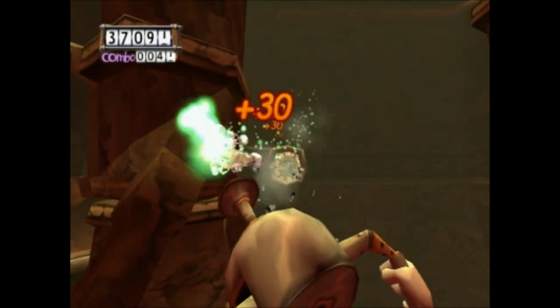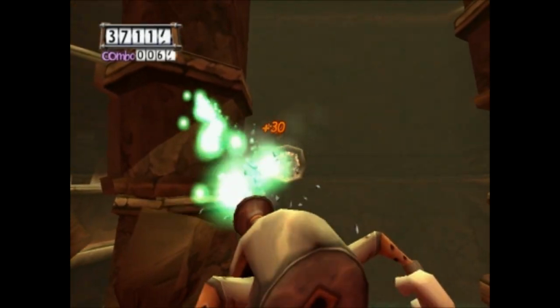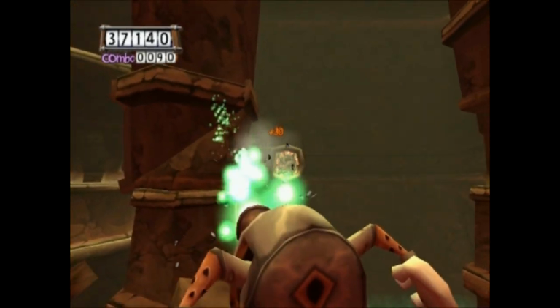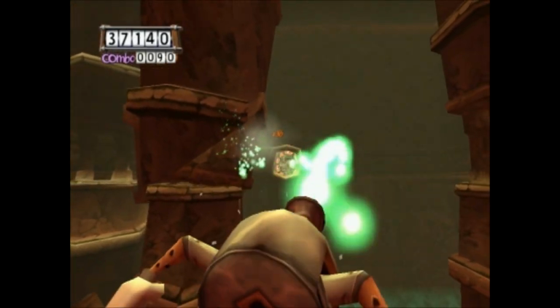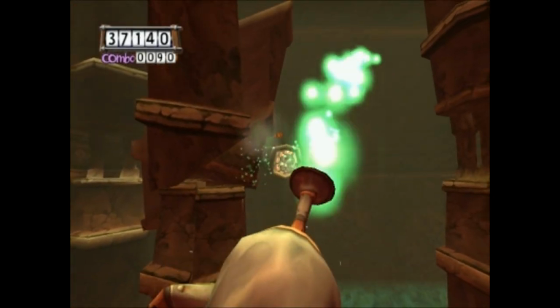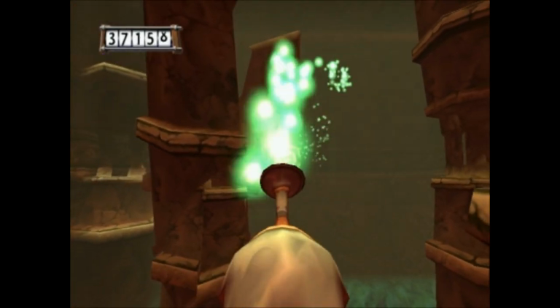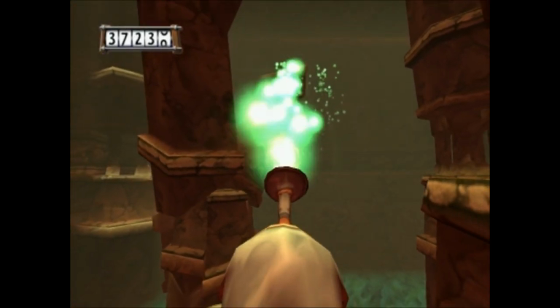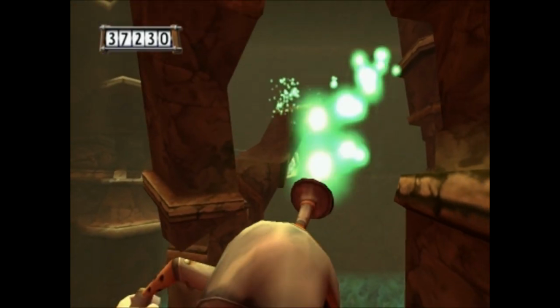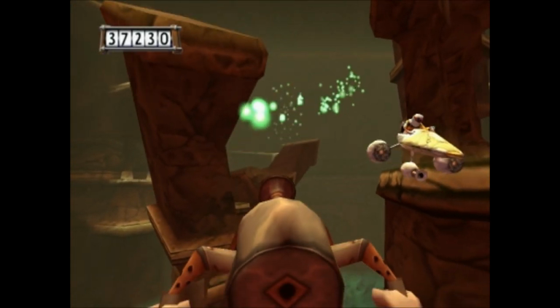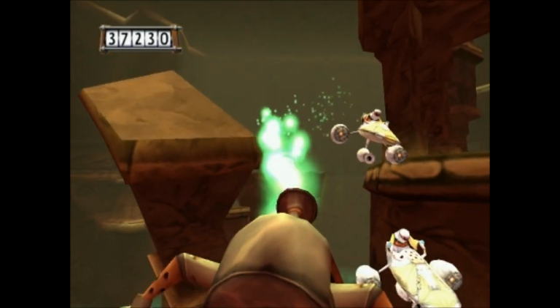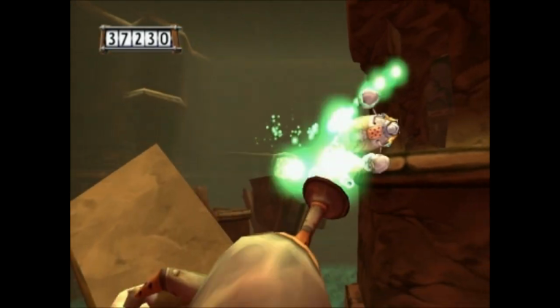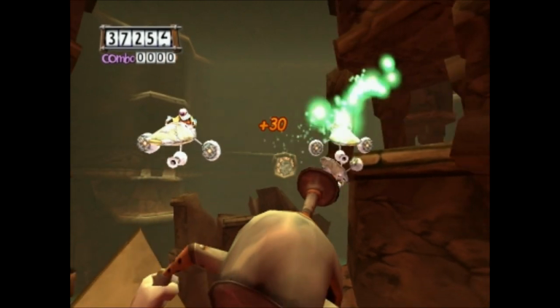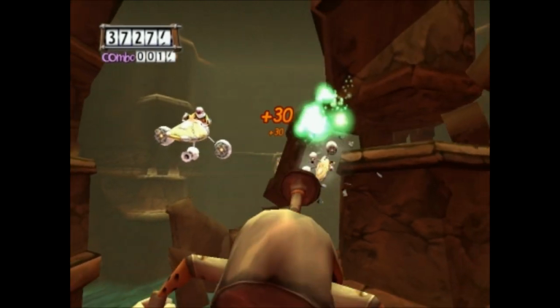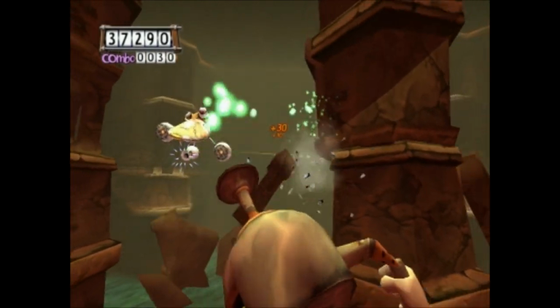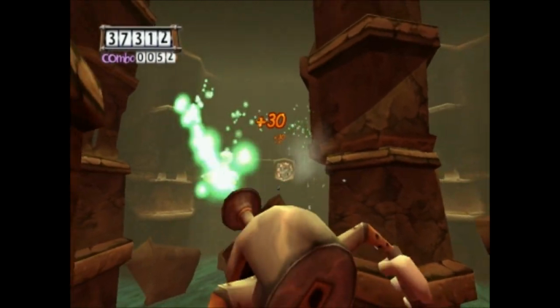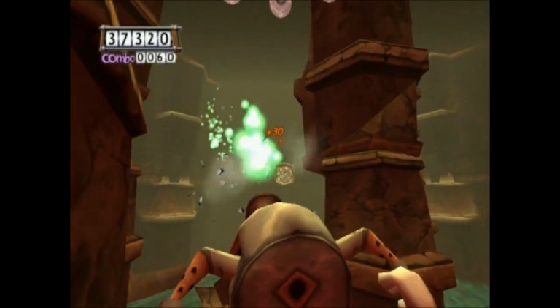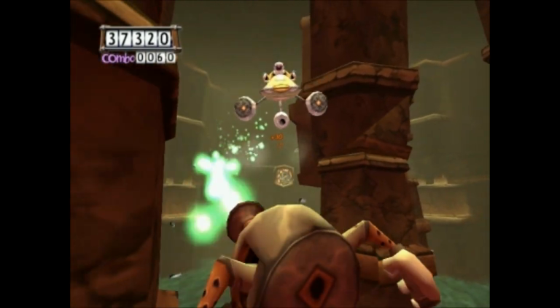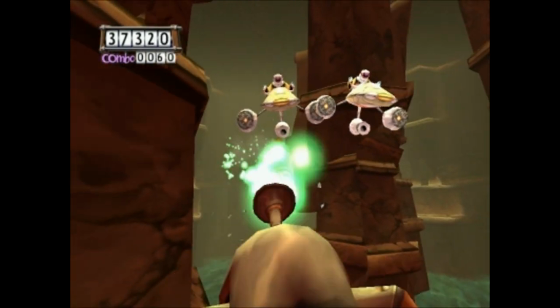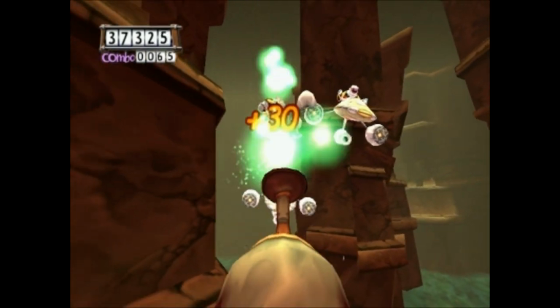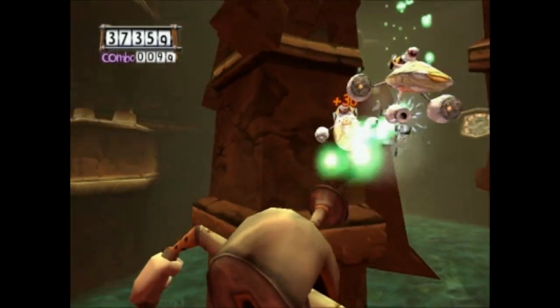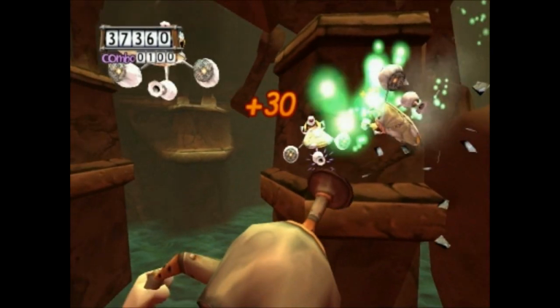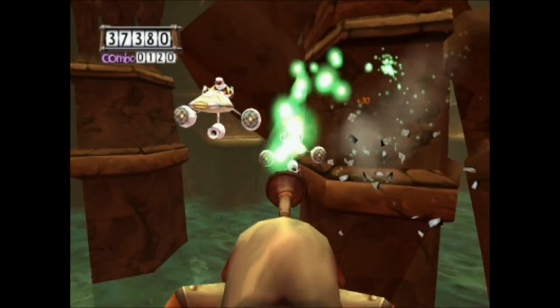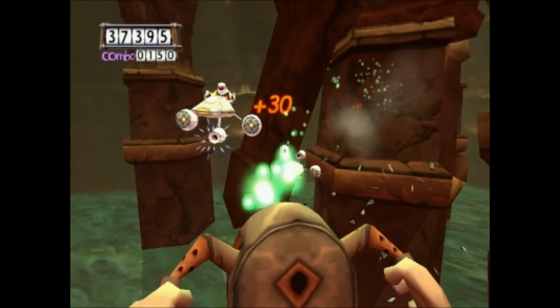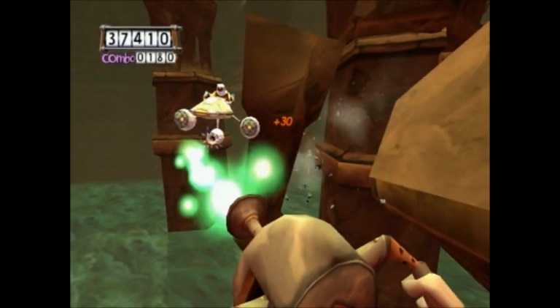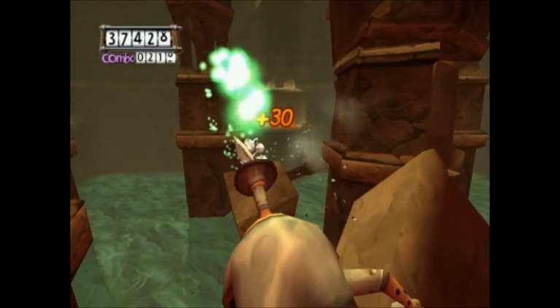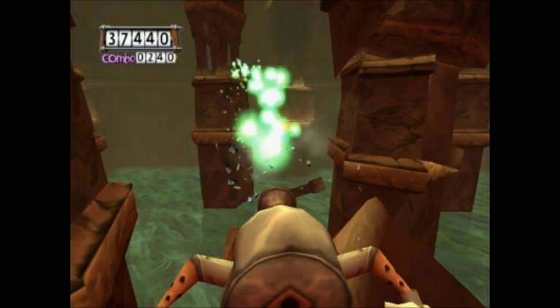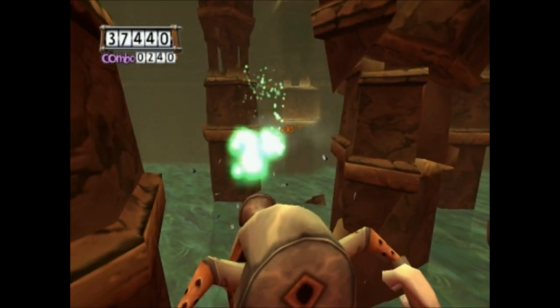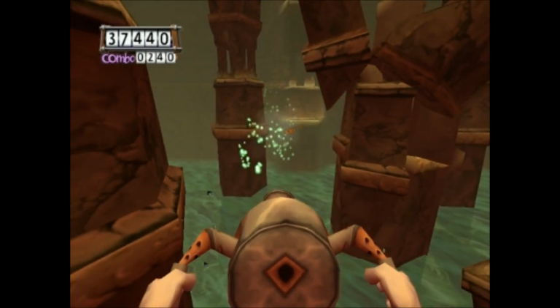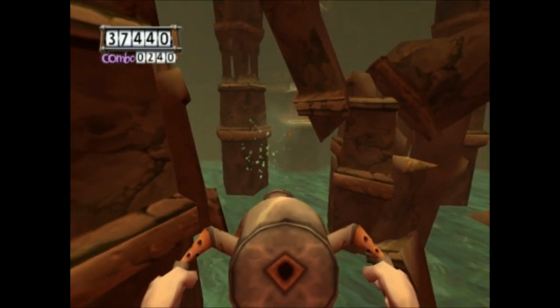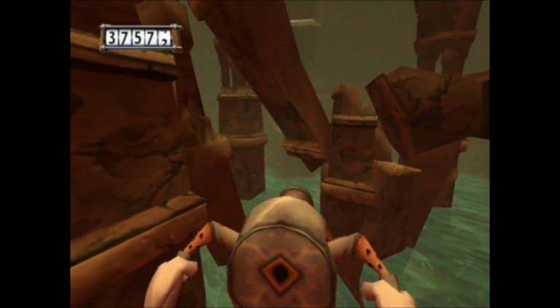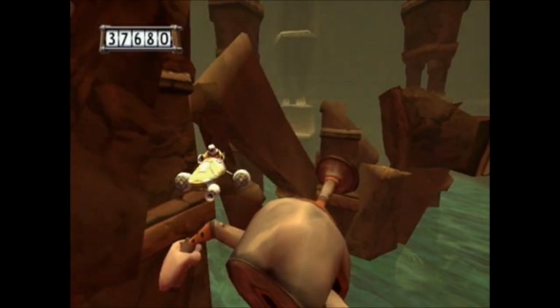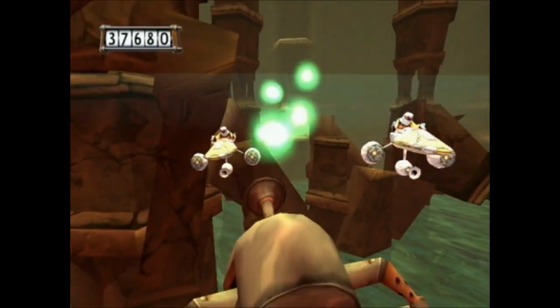But that's not all. You may also need all of the teensy cages, though that's not confirmed. But something that is confirmed is that you need to collect a minimum of 43,000 points on the level before you get to the part with the door.